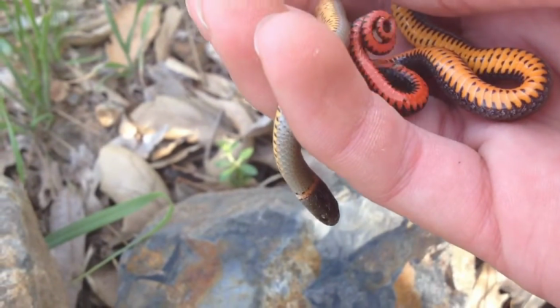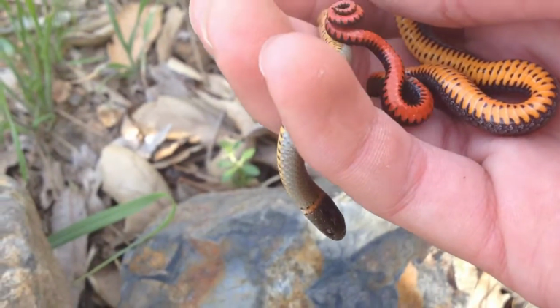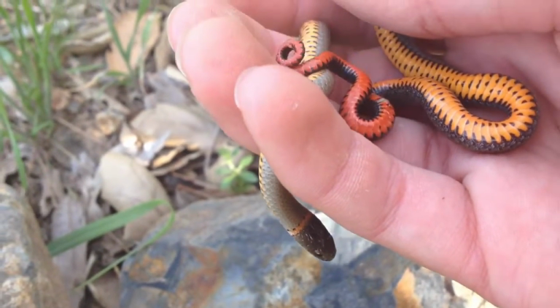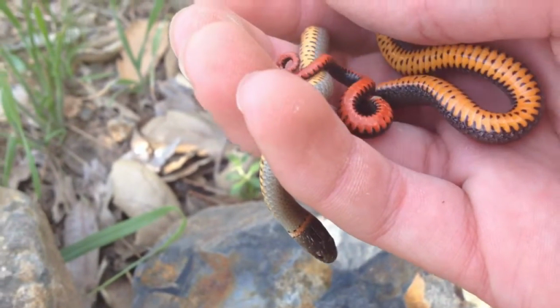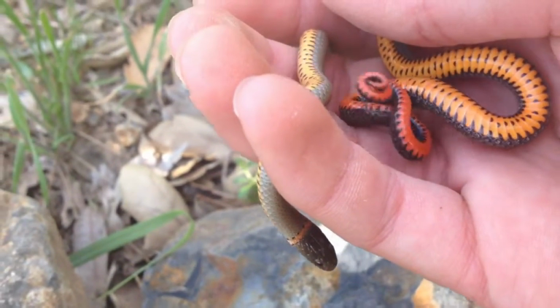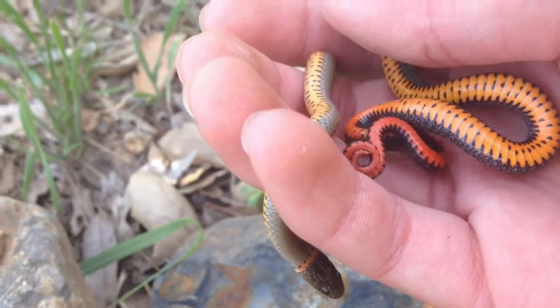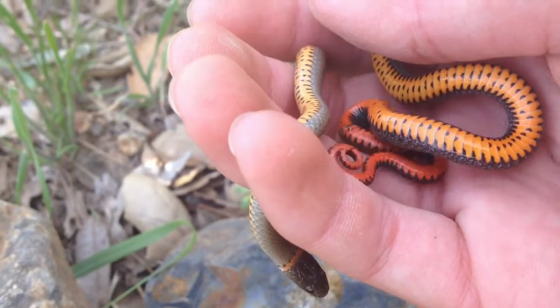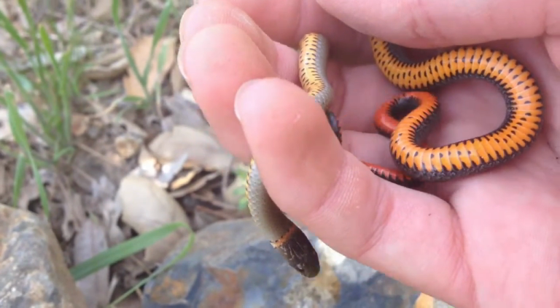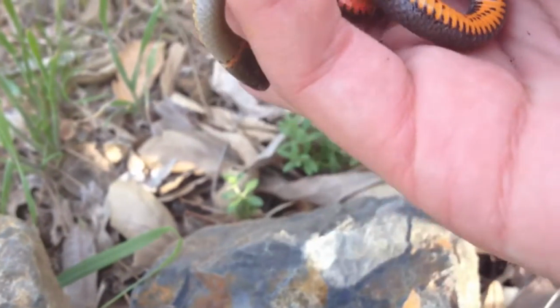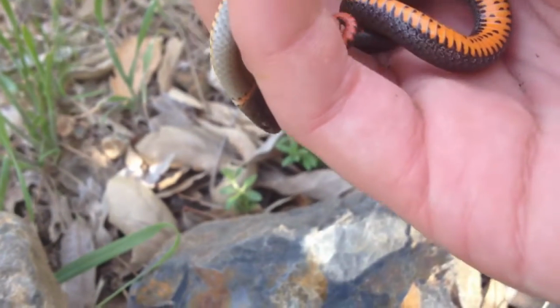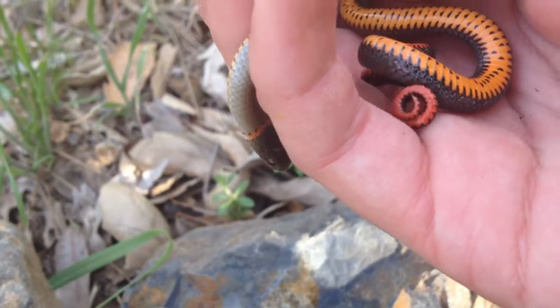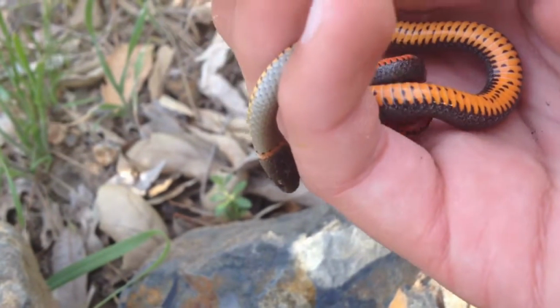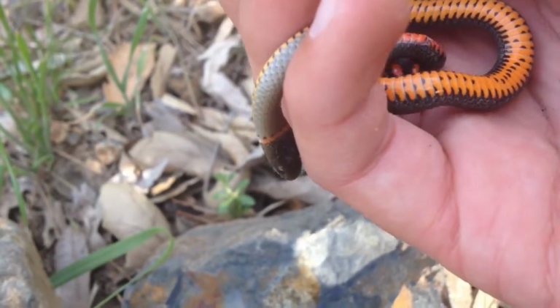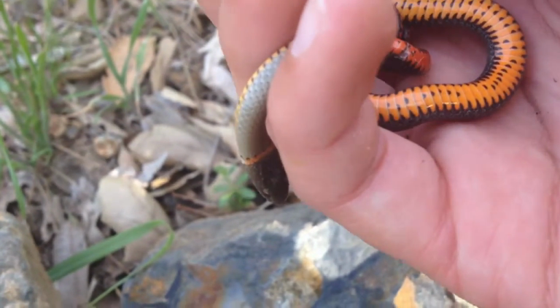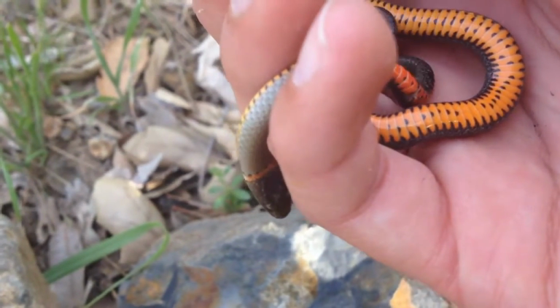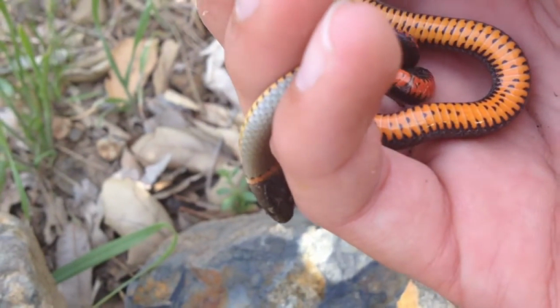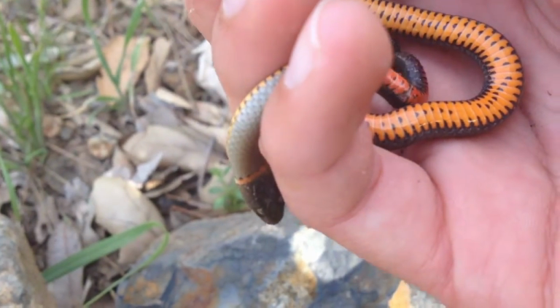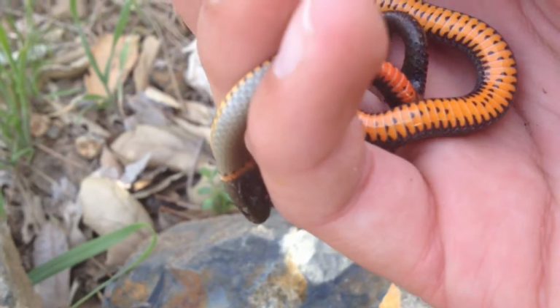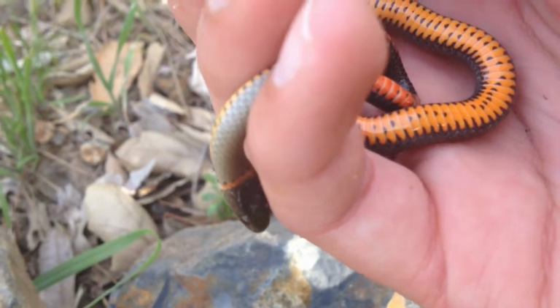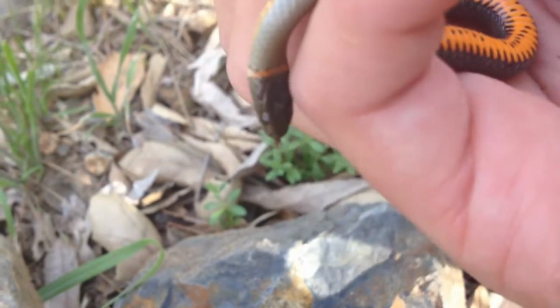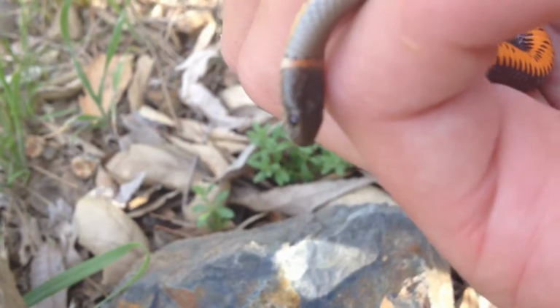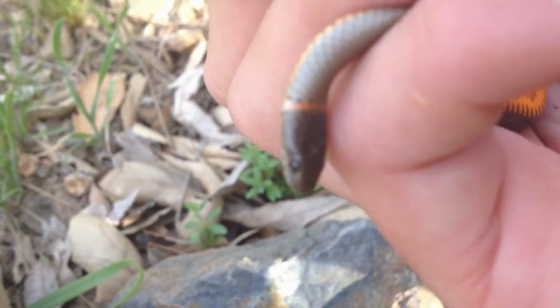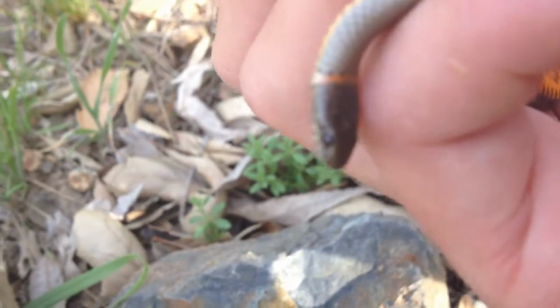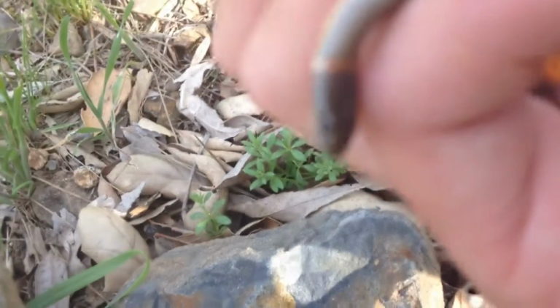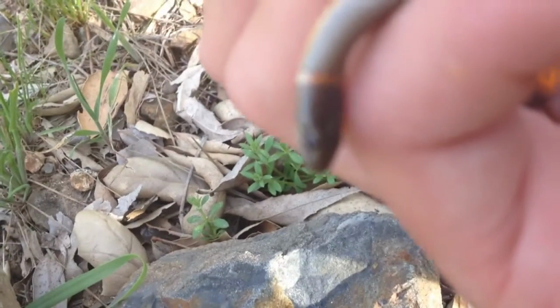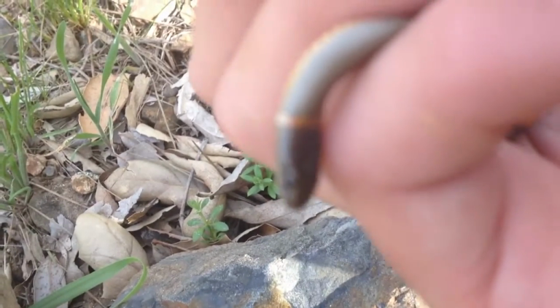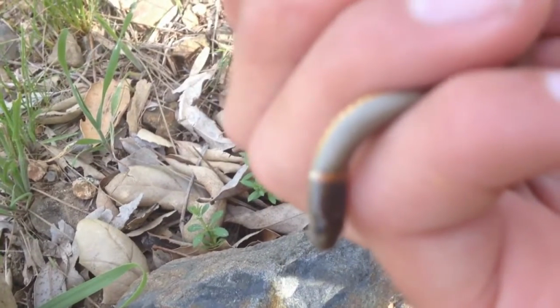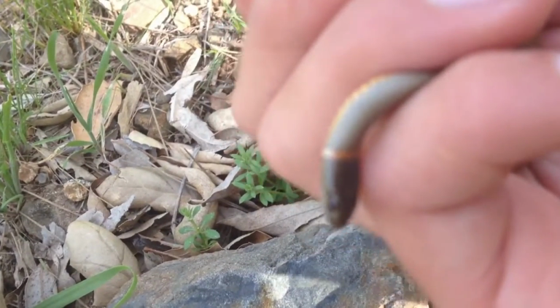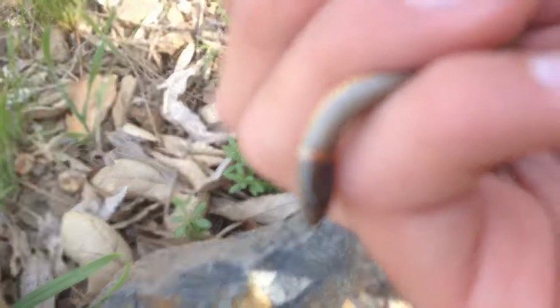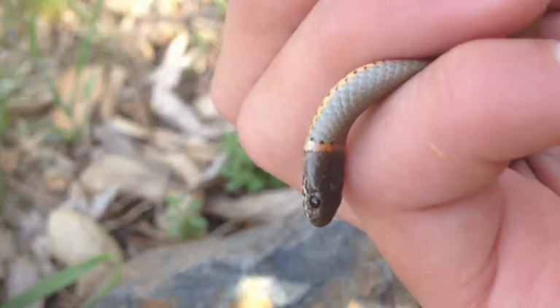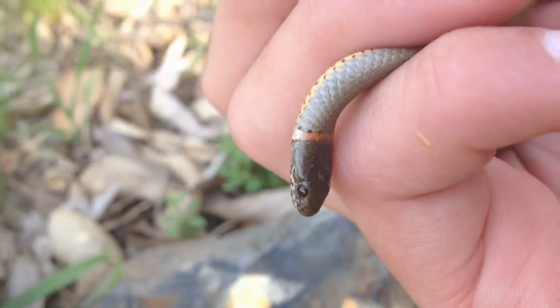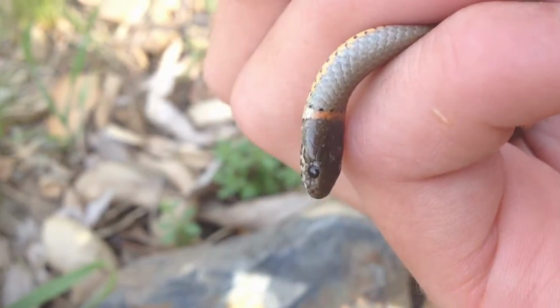They're a pretty easy species to handle. Very pretty on the bottom too — pretty cool snake. I love handling these guys, they're really docile. Here's a close up on his face — there we go.